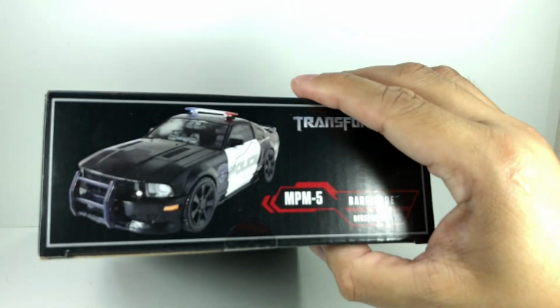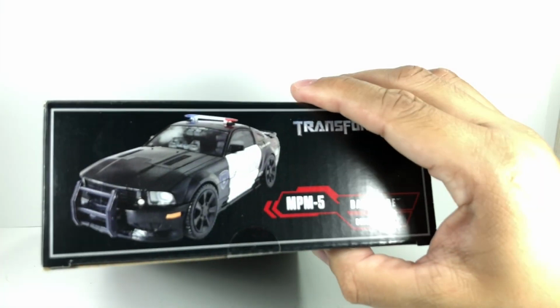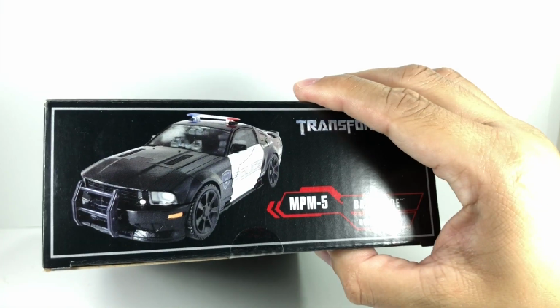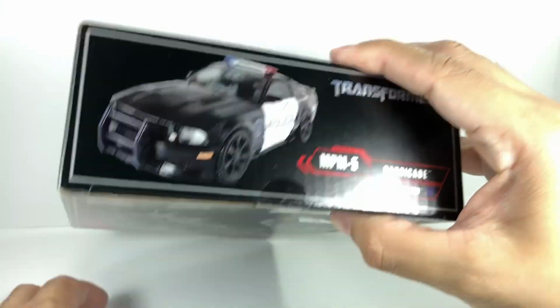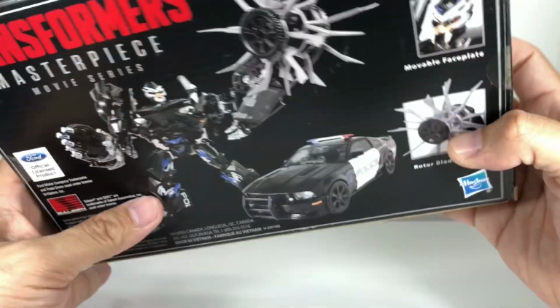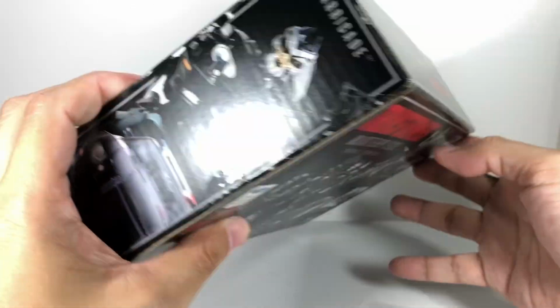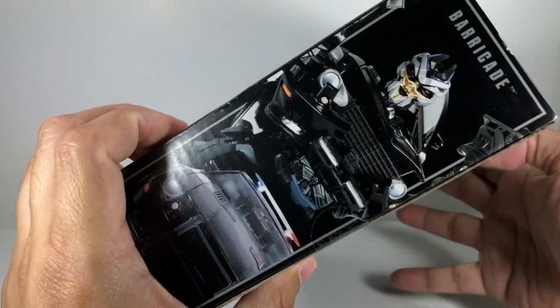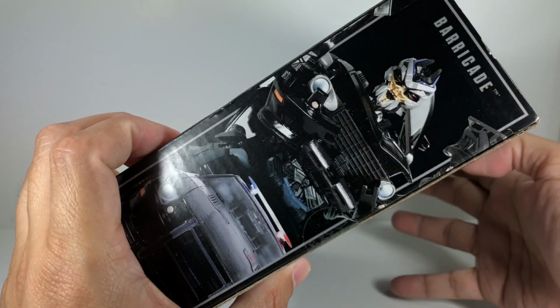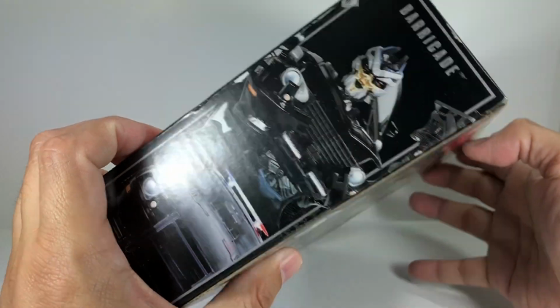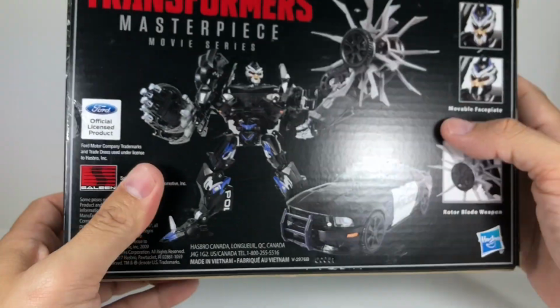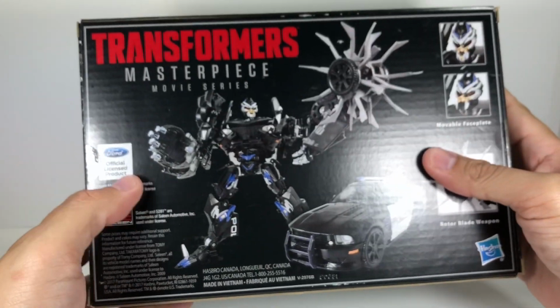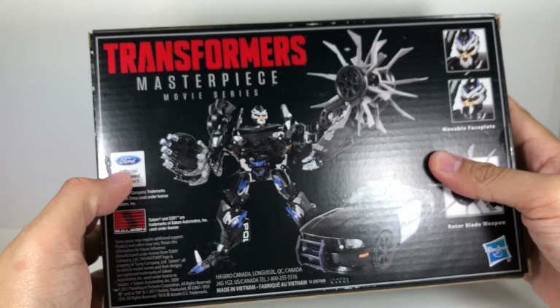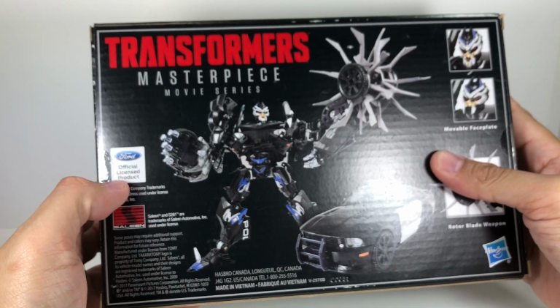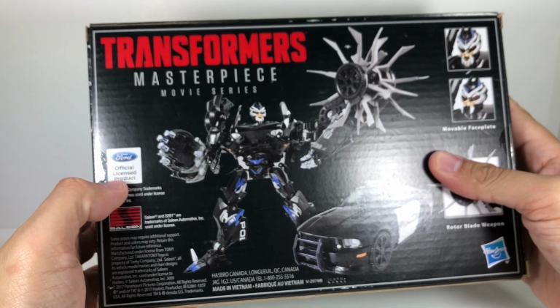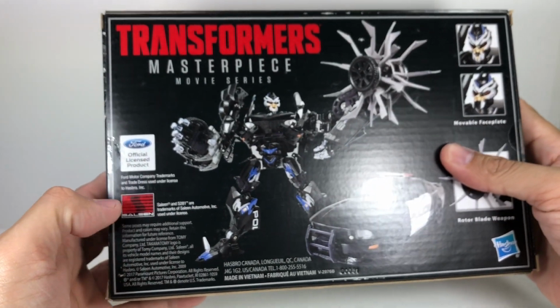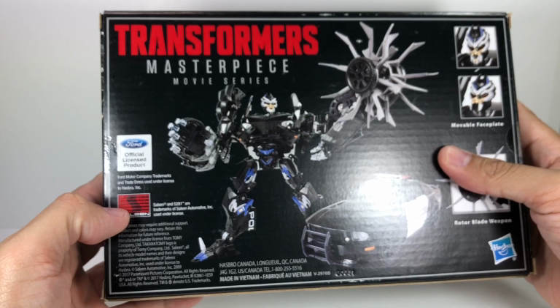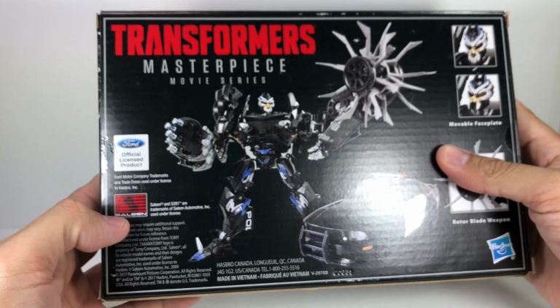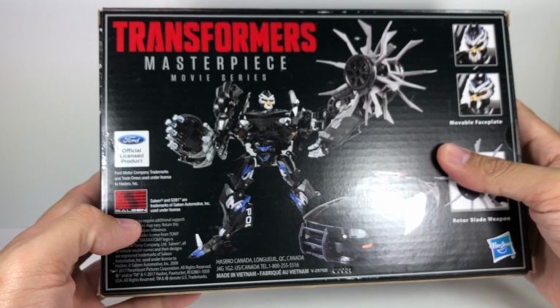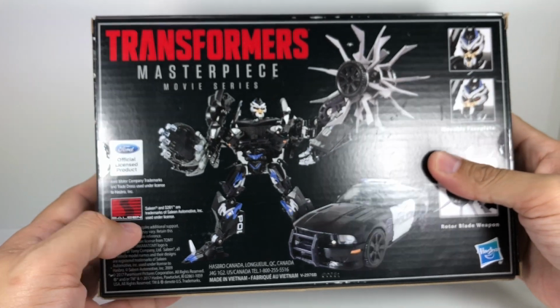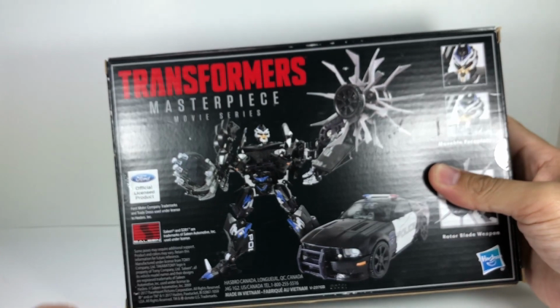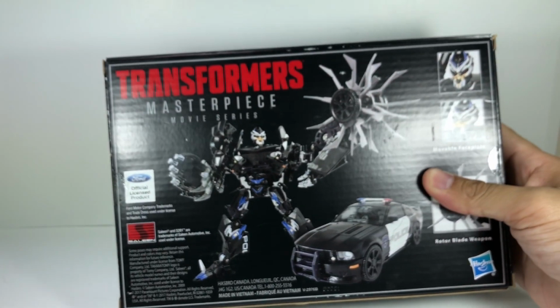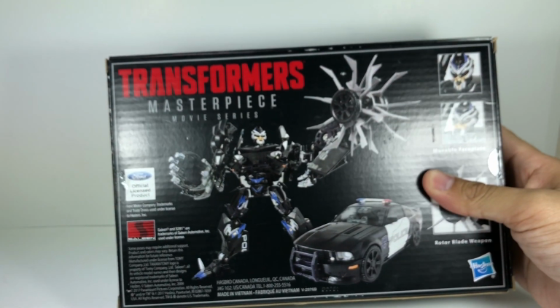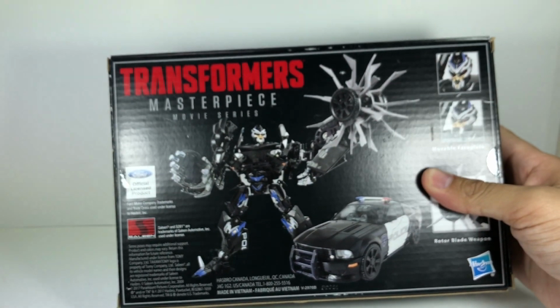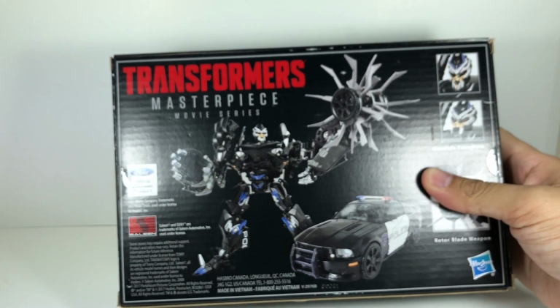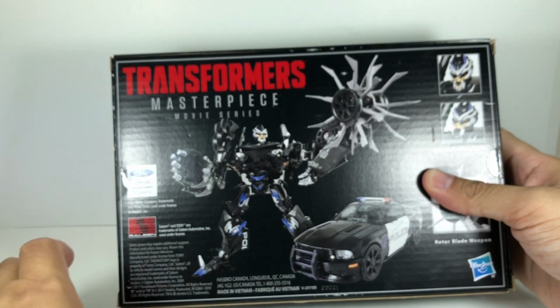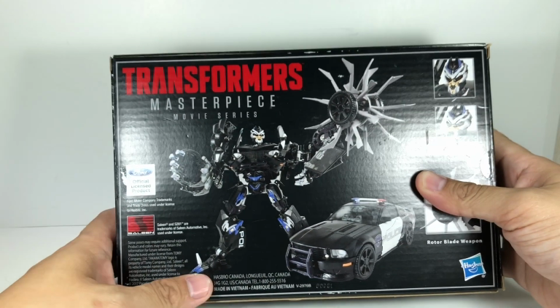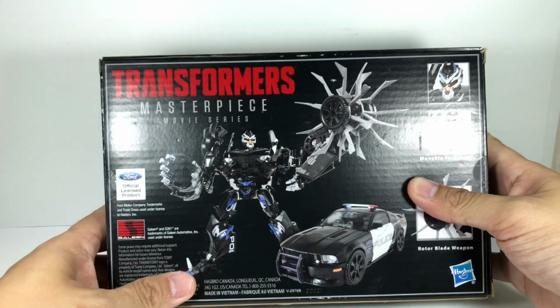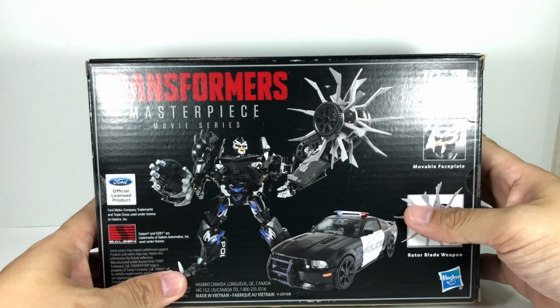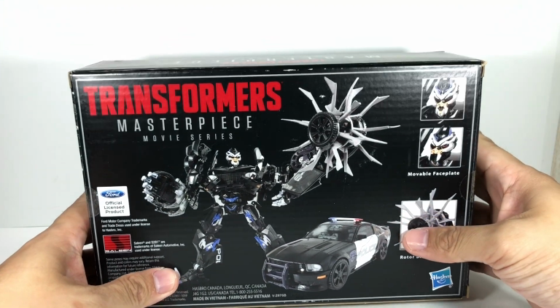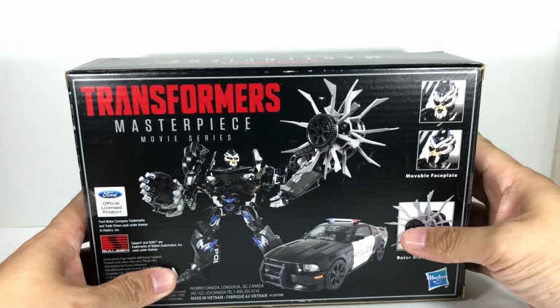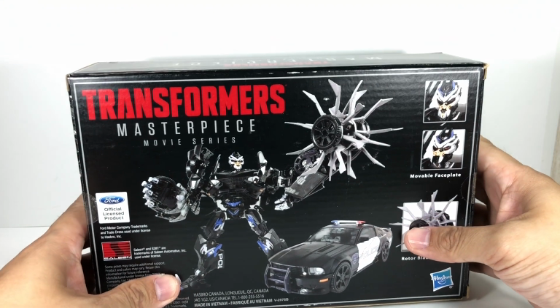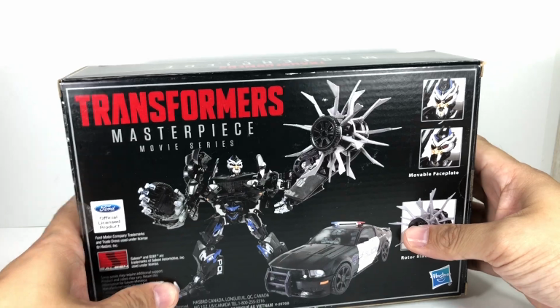Here's some box art. It's an official Ford licensed product — the Ford Saleen in alt mode, and it is looking terrific.